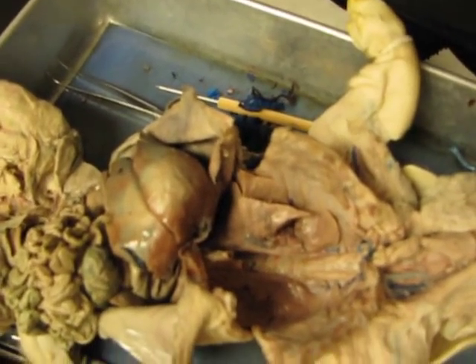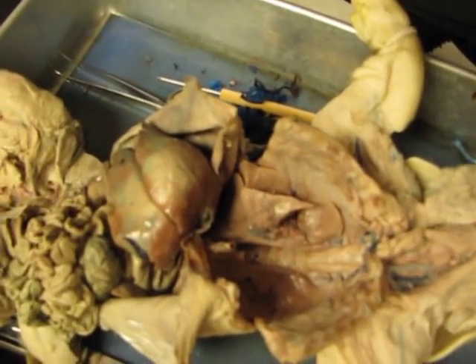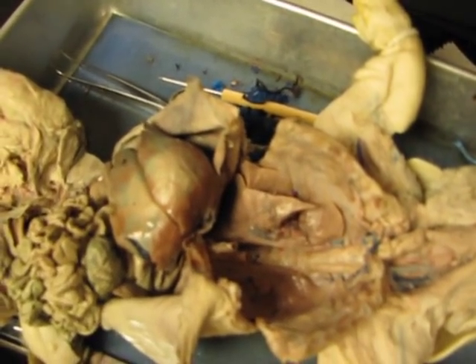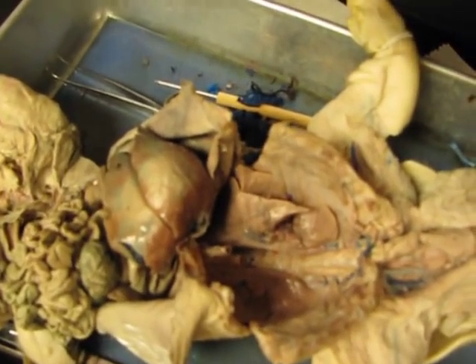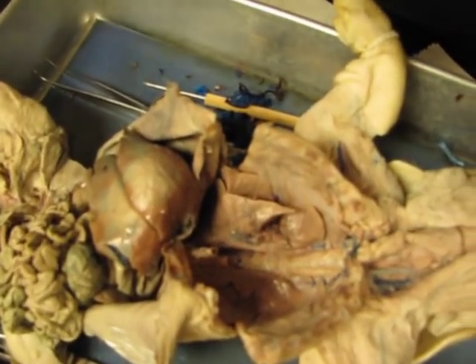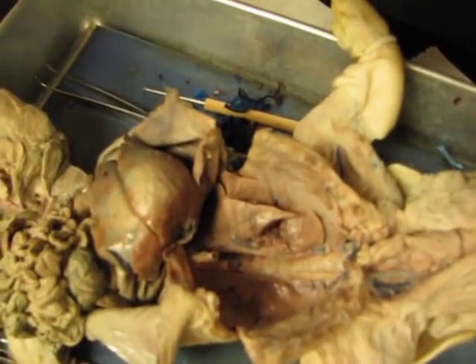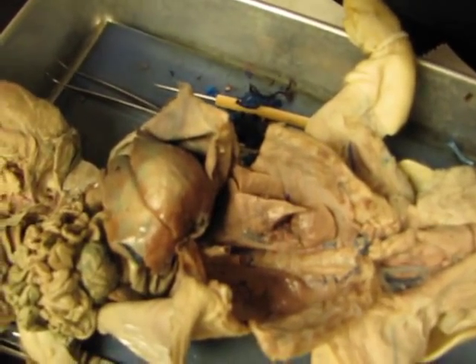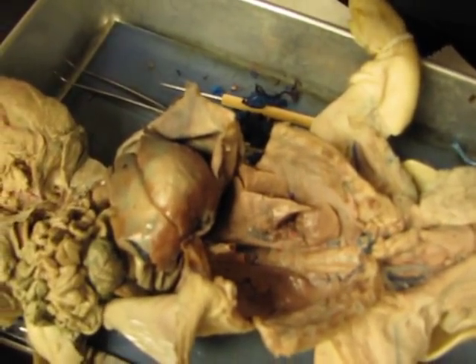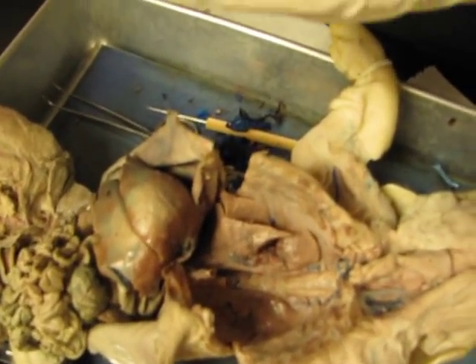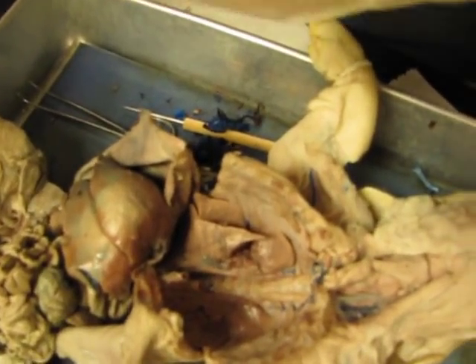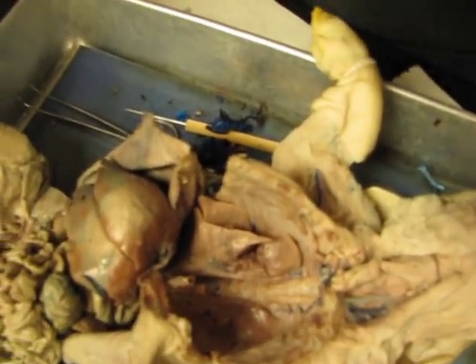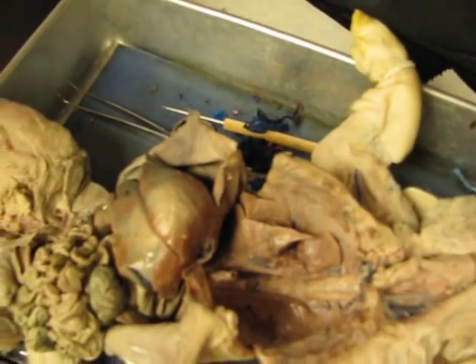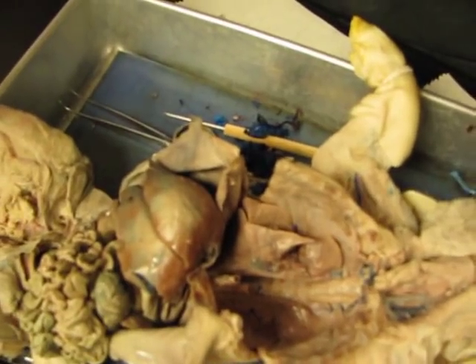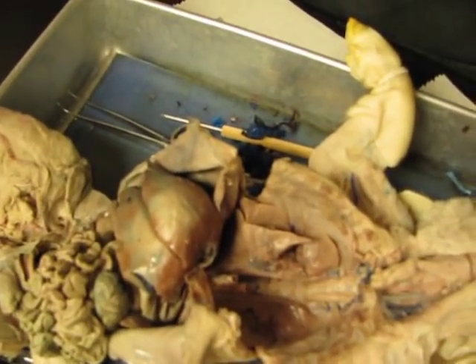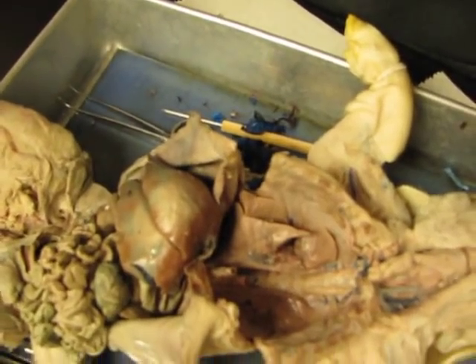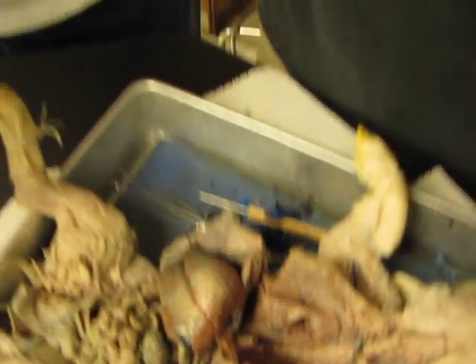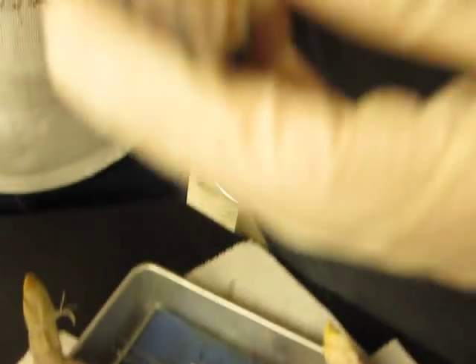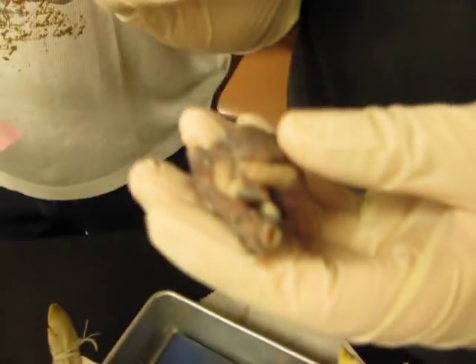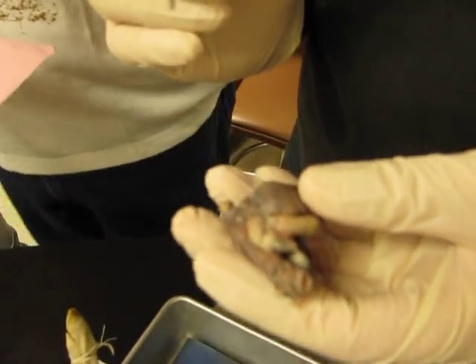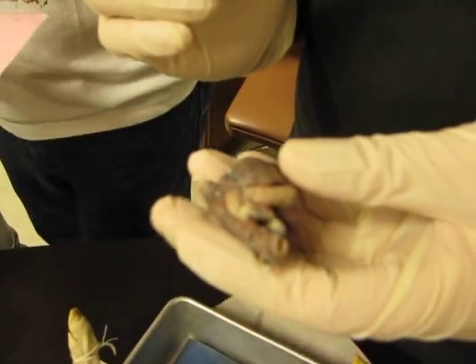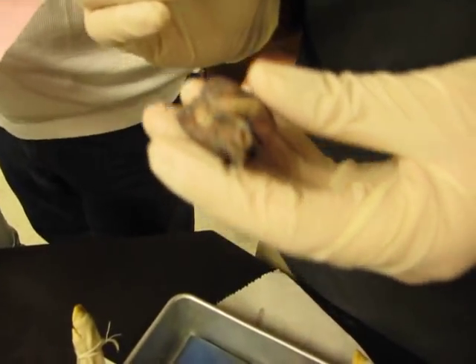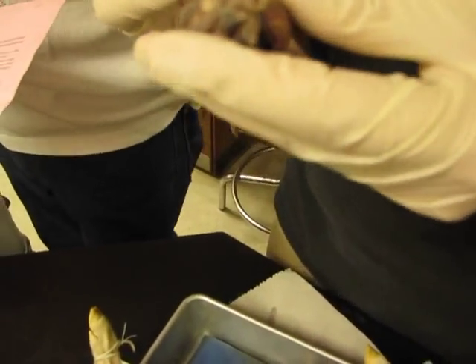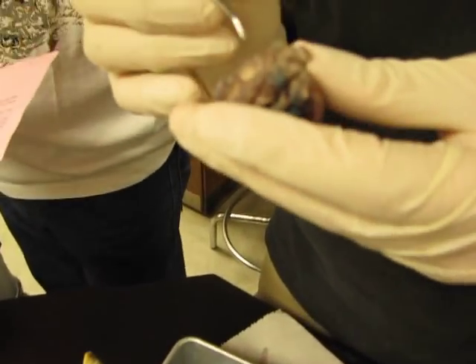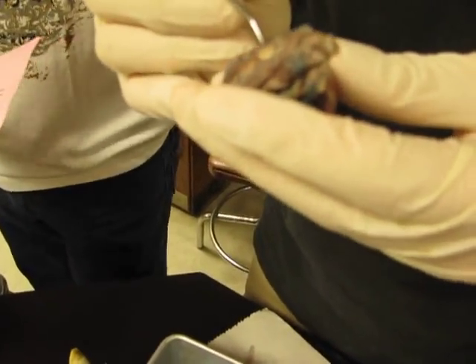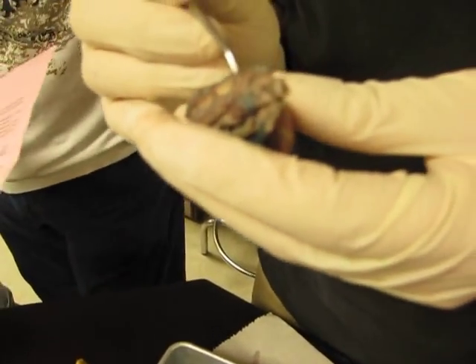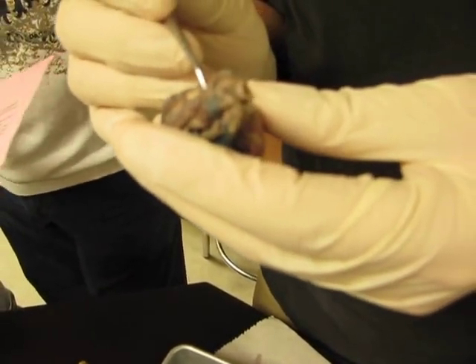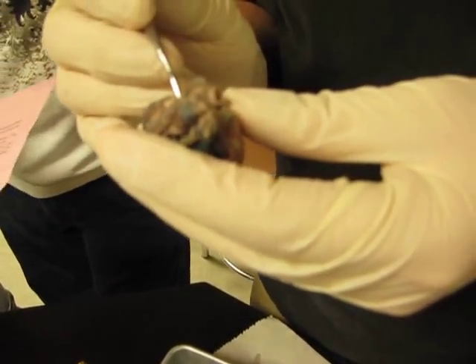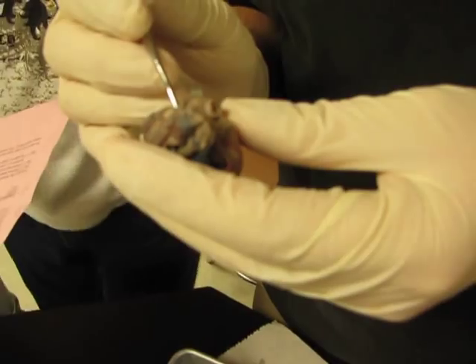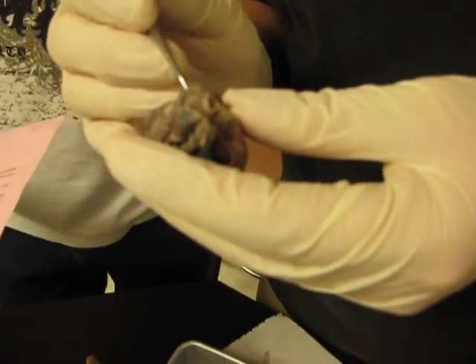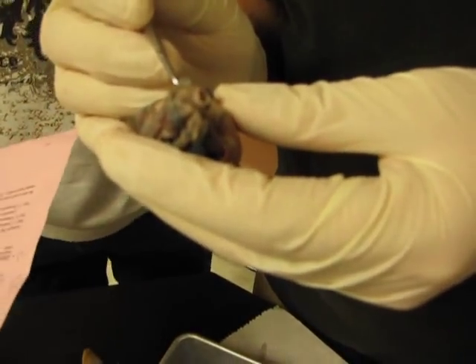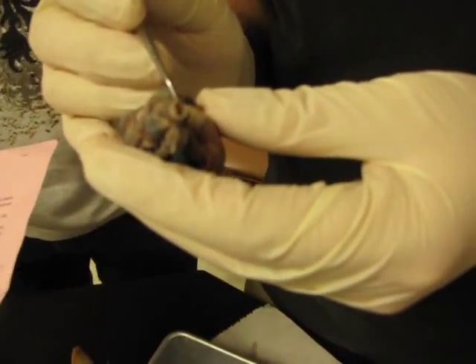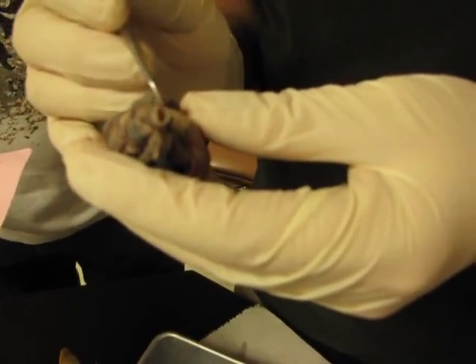Ductus arteriosus — it's kind of hard to see. As I said, don't worry about it; it won't be on the test. But it connects the aorta to the pulmonary.